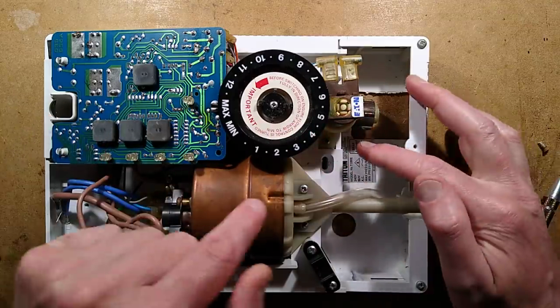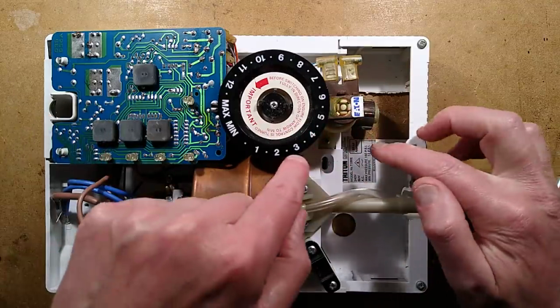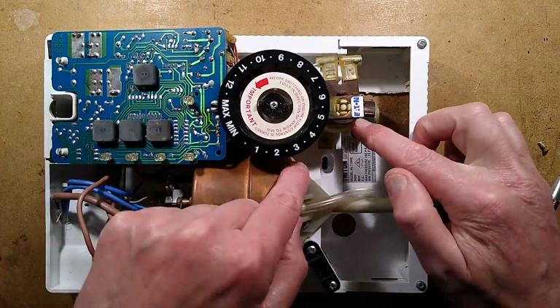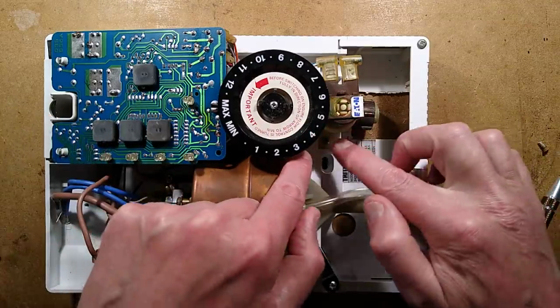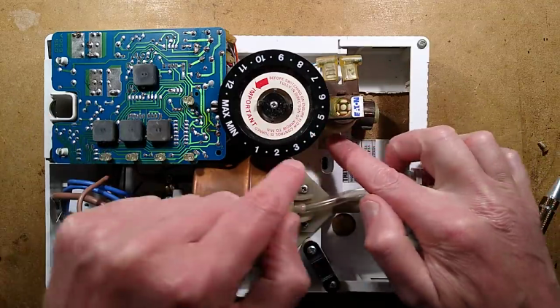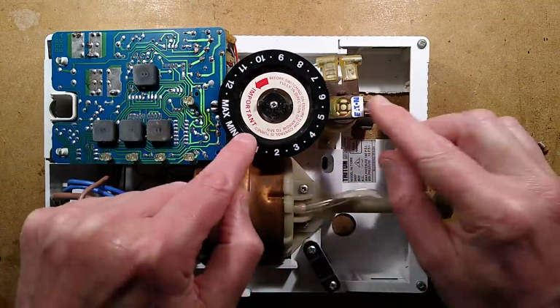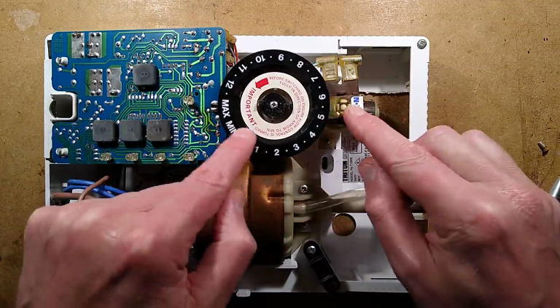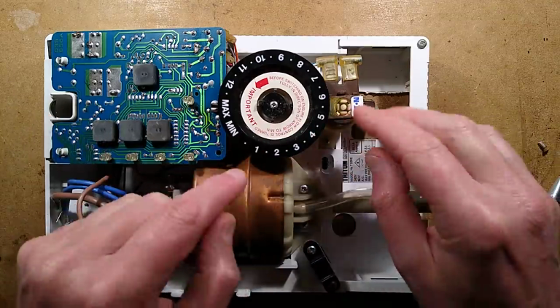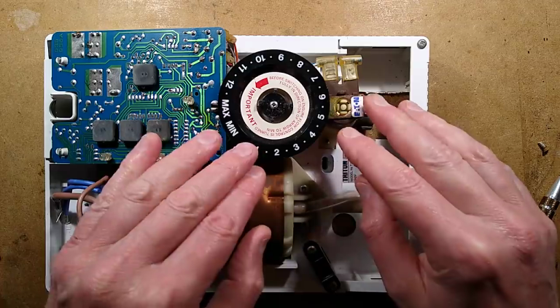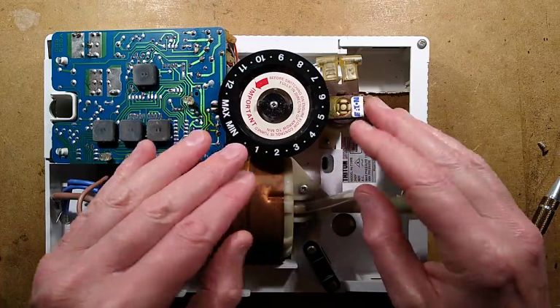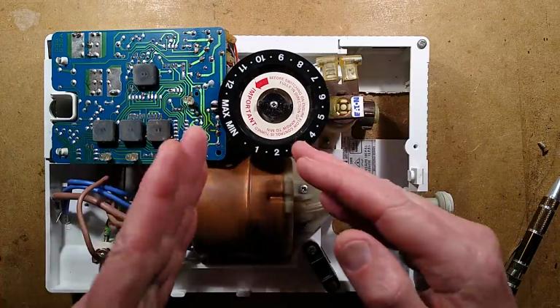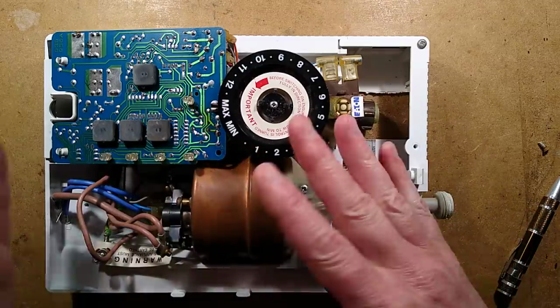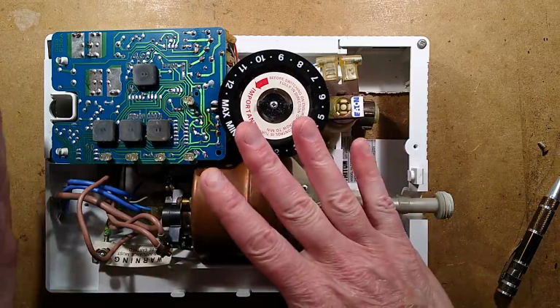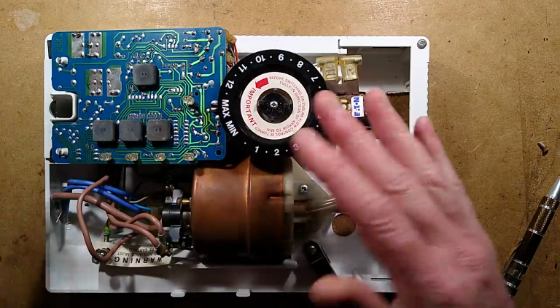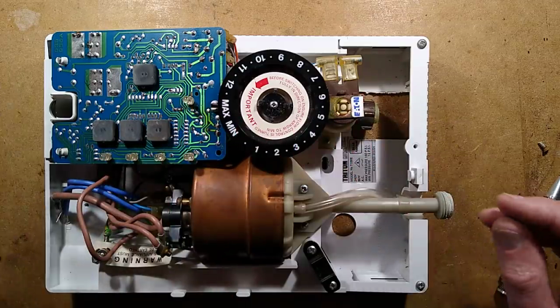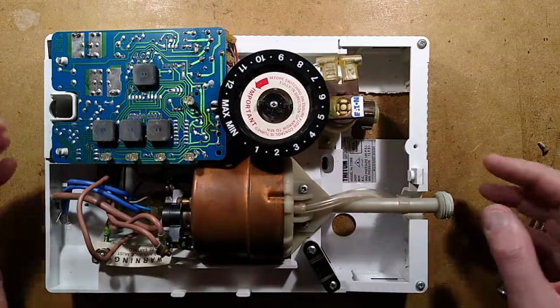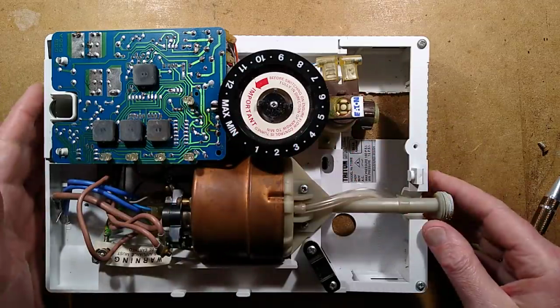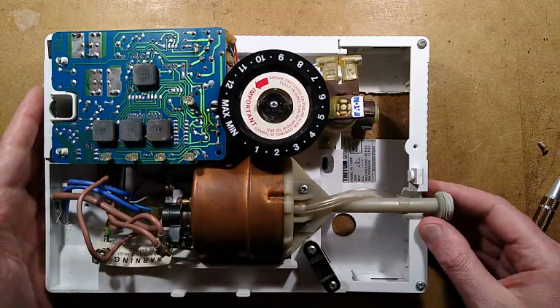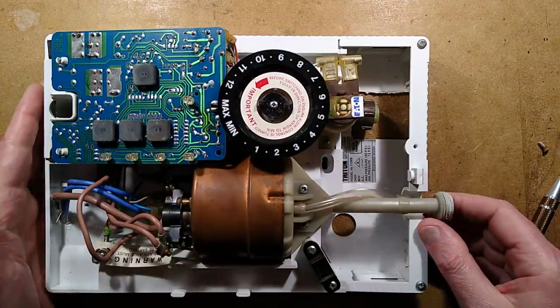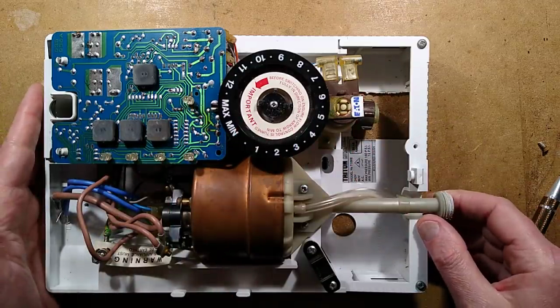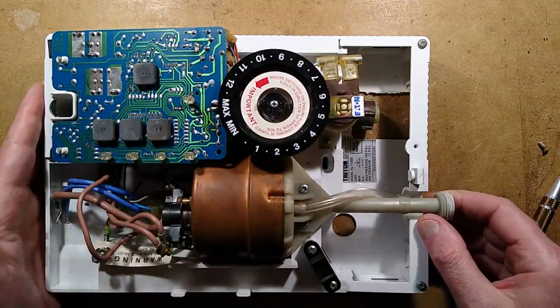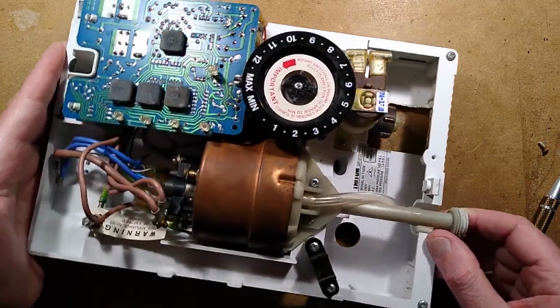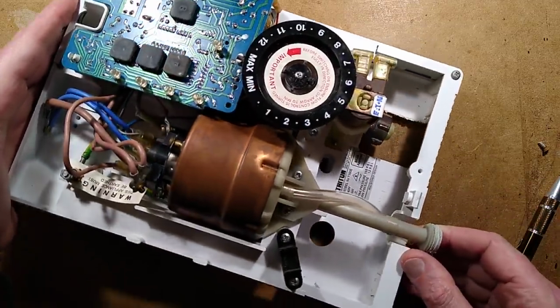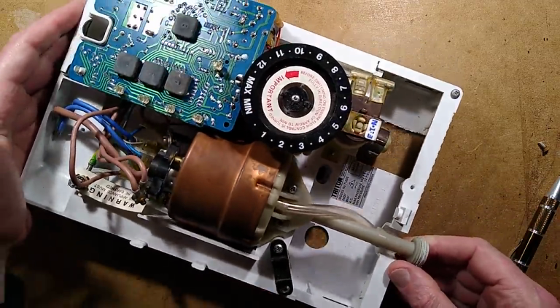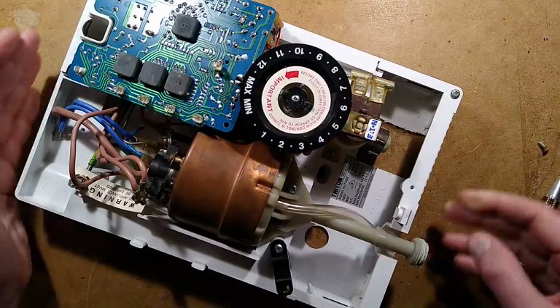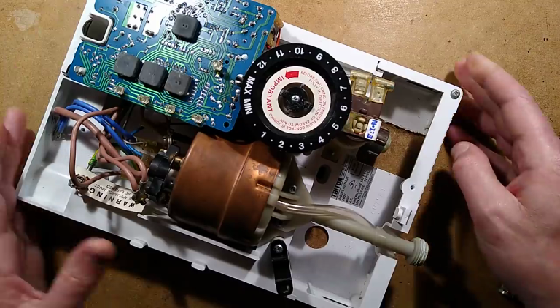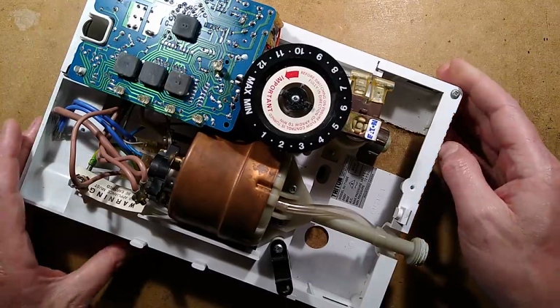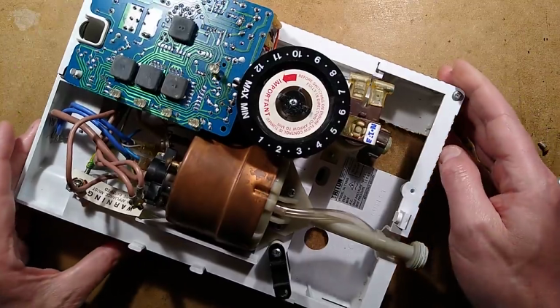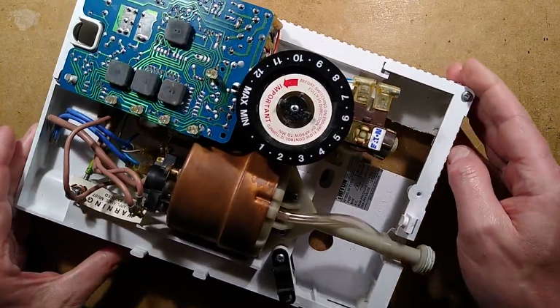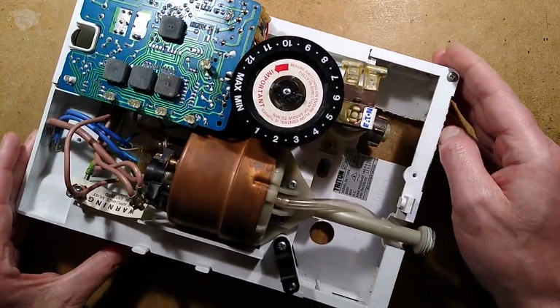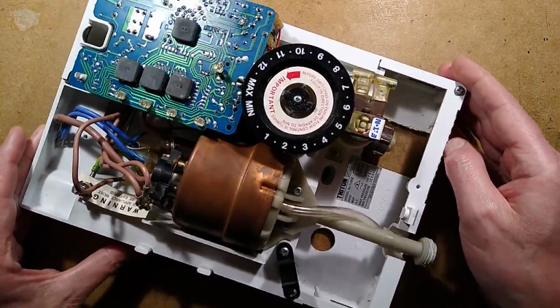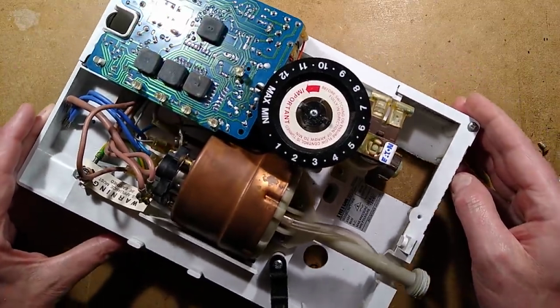I initially thought it was an O-ring between one of the modules, but it's in a completely different area. So let's take this to bits and see what's happened, and I'll explain the function of all the bits as we do so.